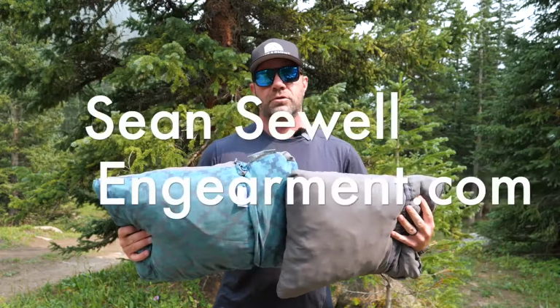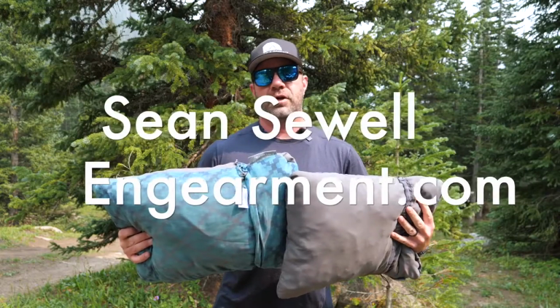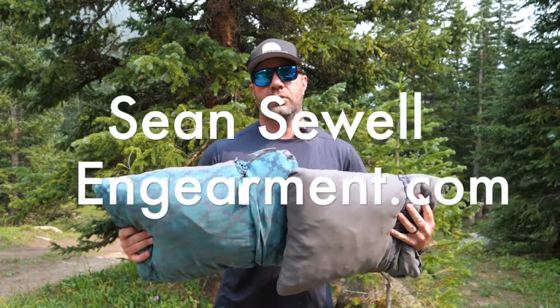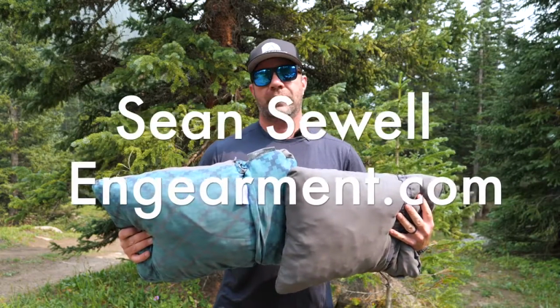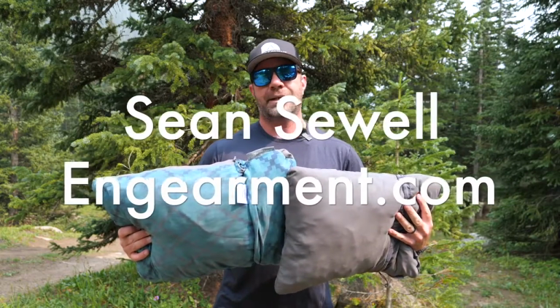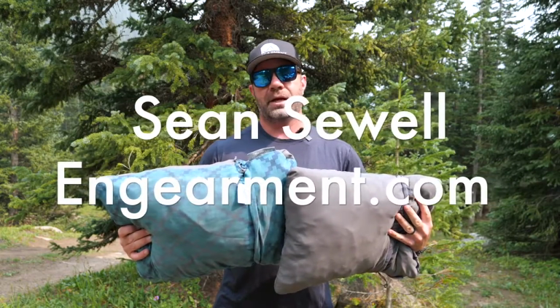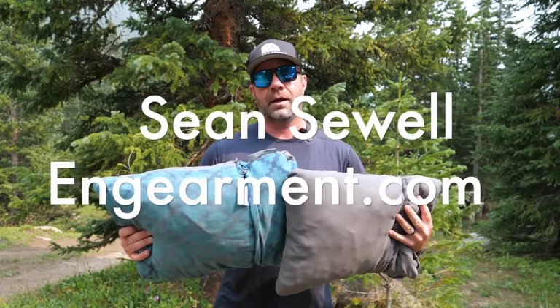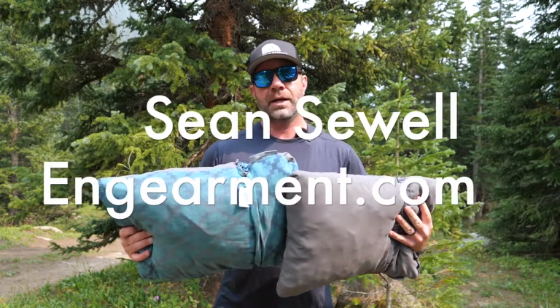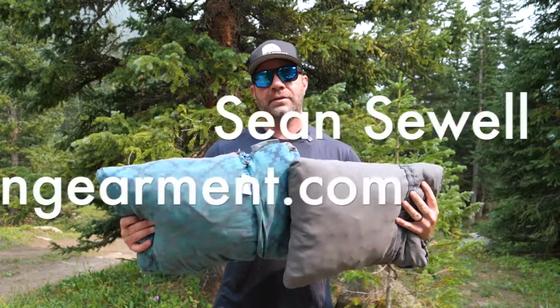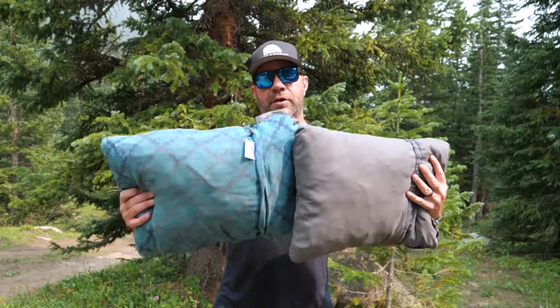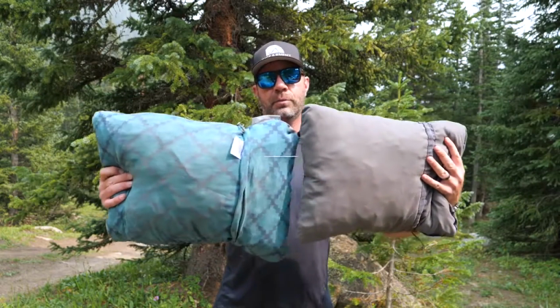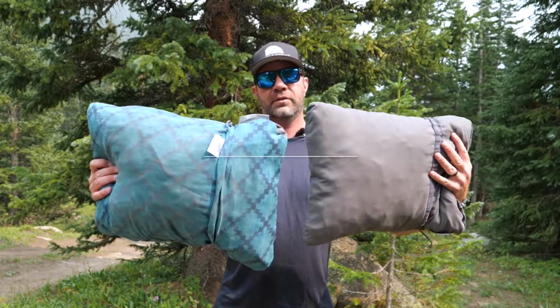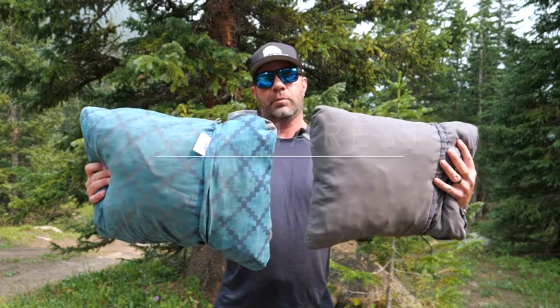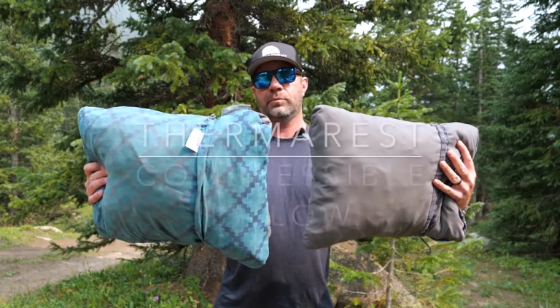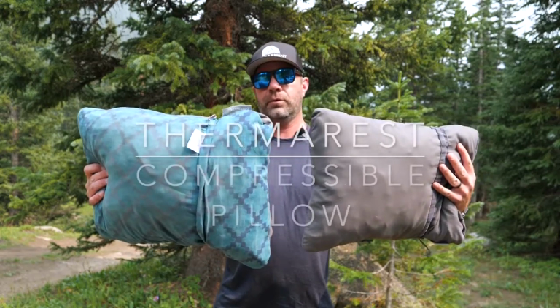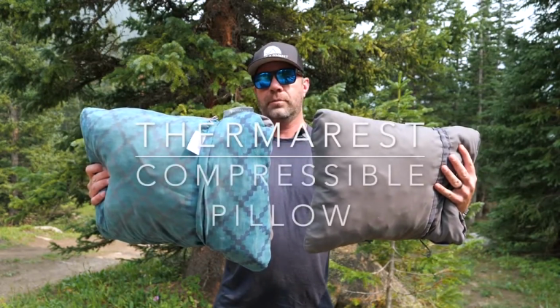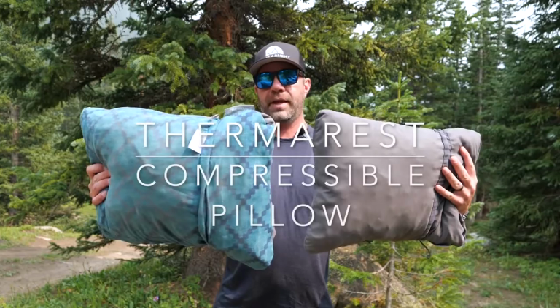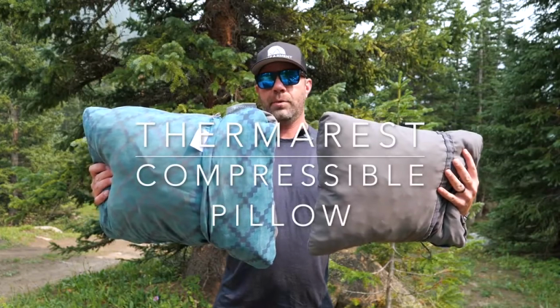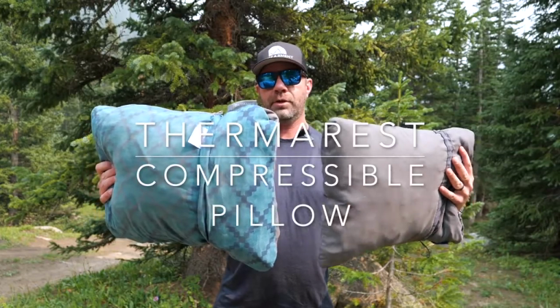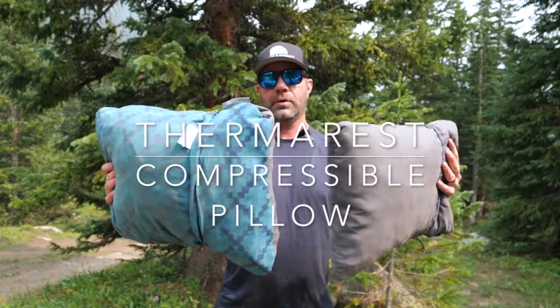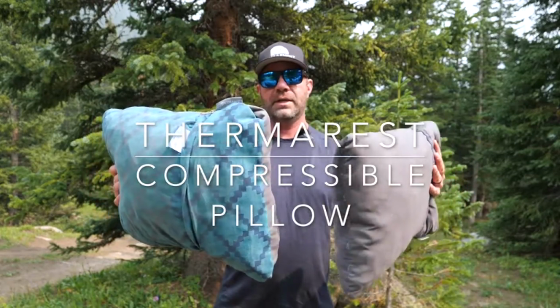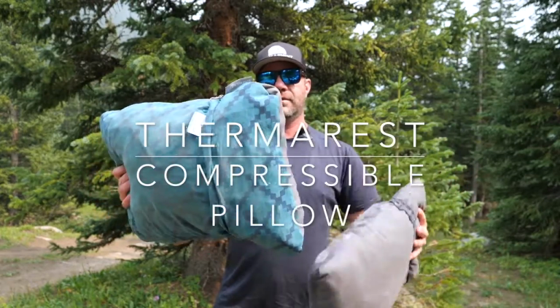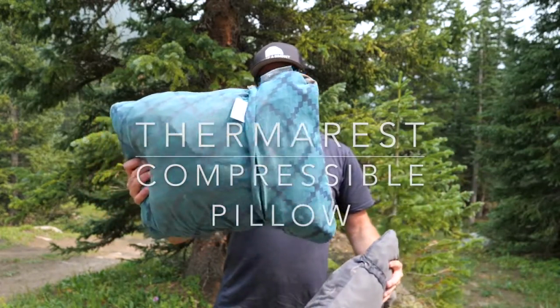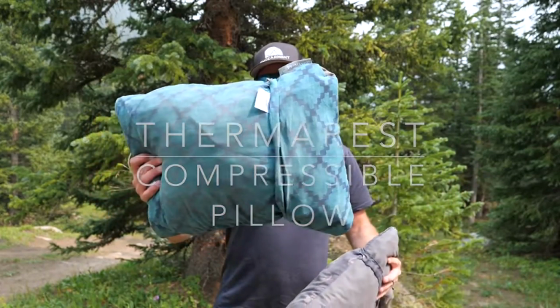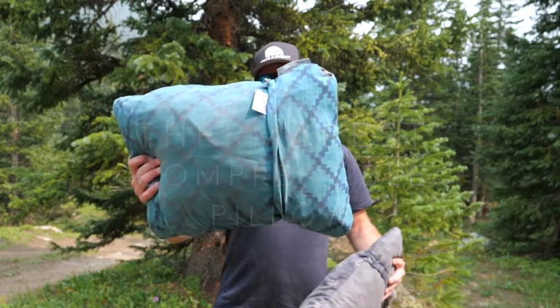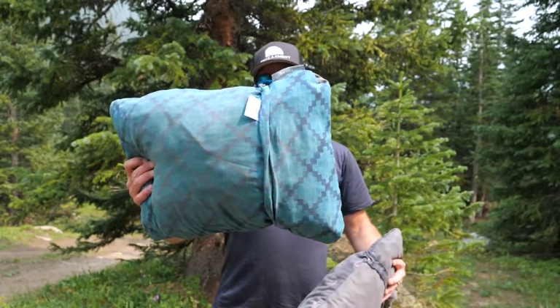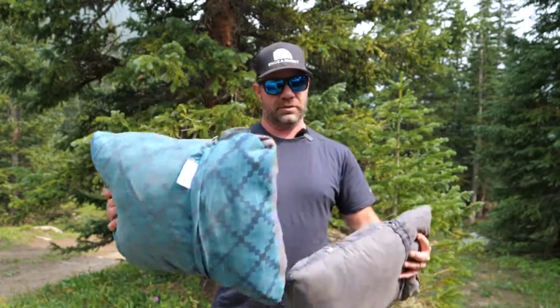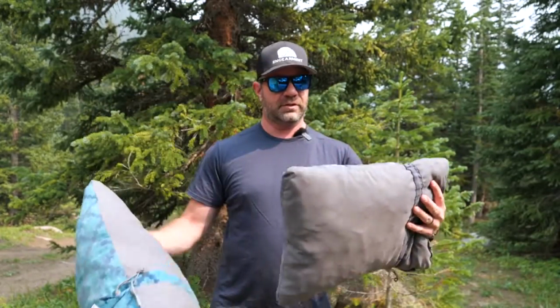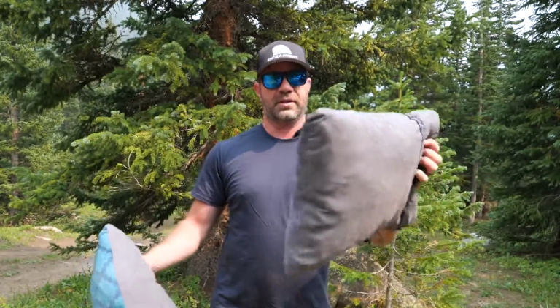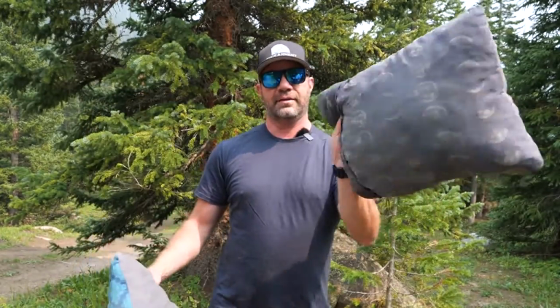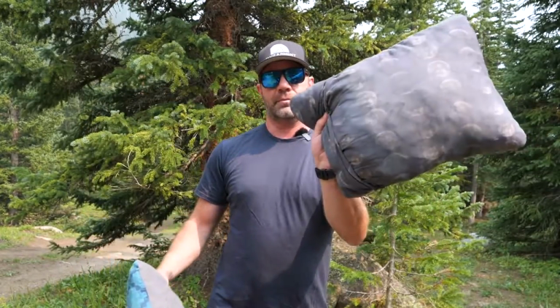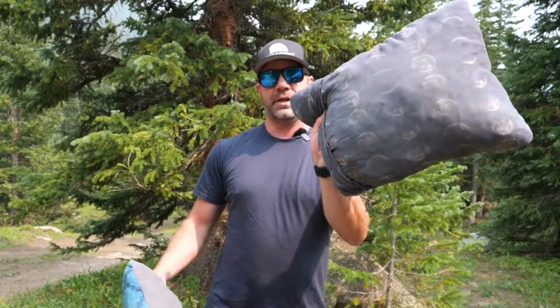Sean Sewell, InGamer.com, and these are the Therm-Rest Compressible Camp Pillows. This is a size large, and this is a size medium.